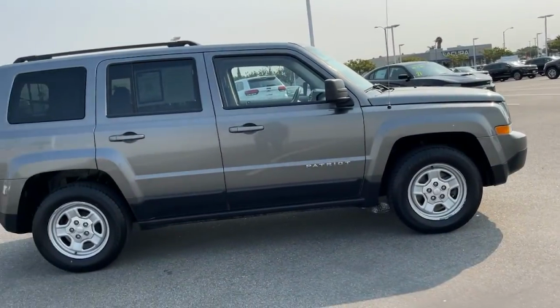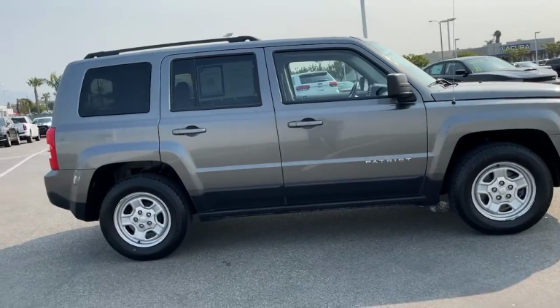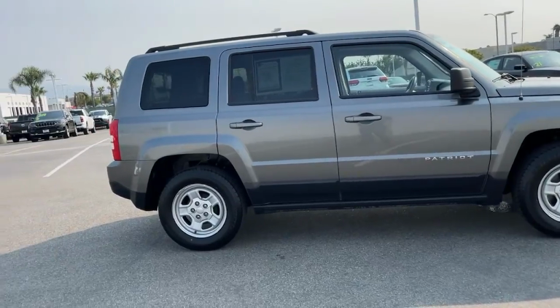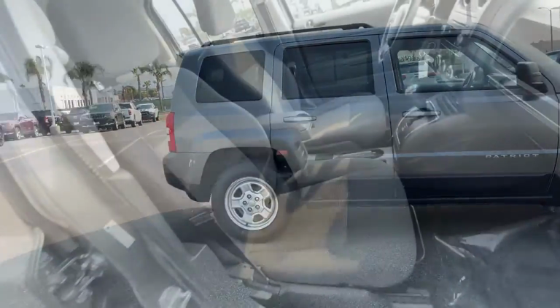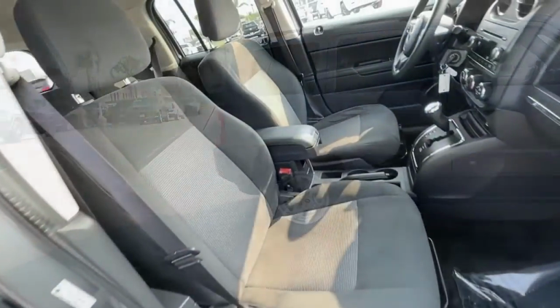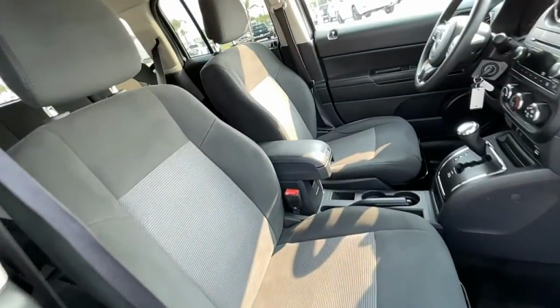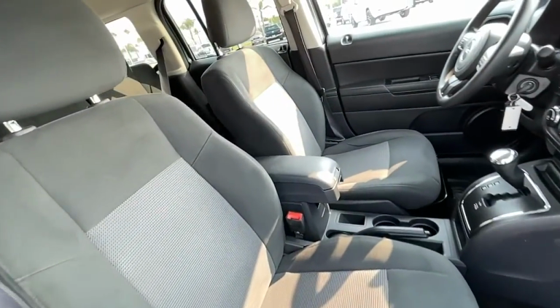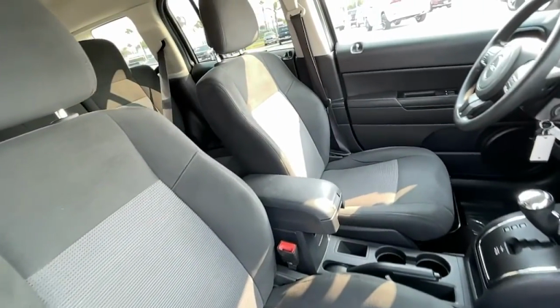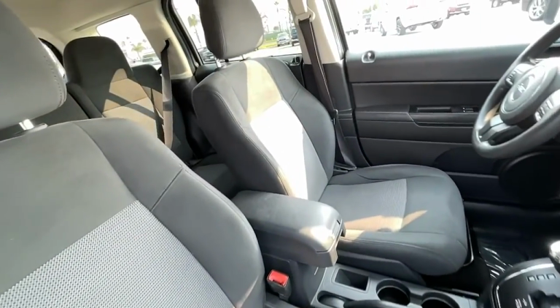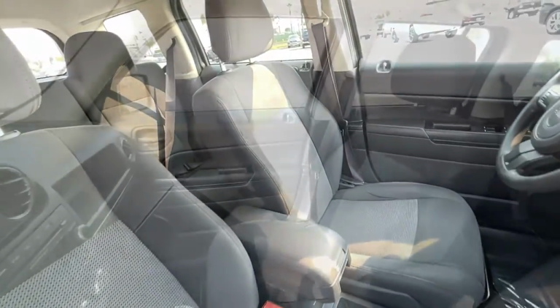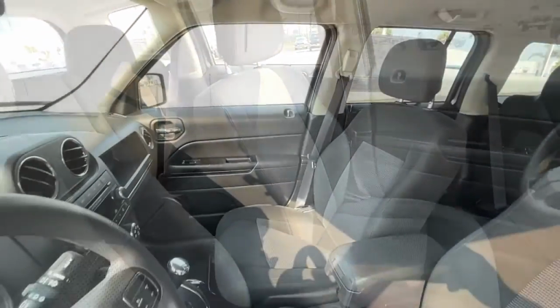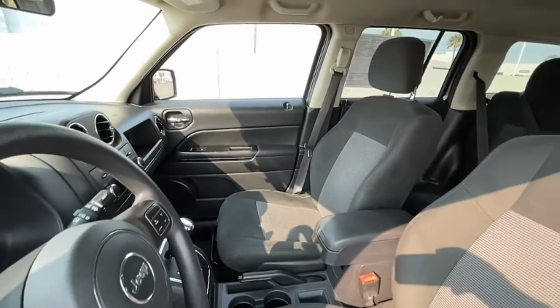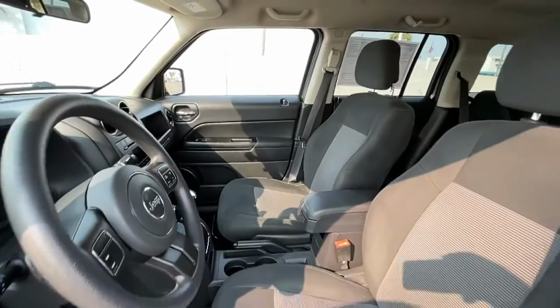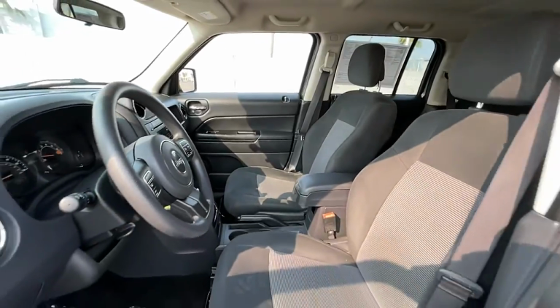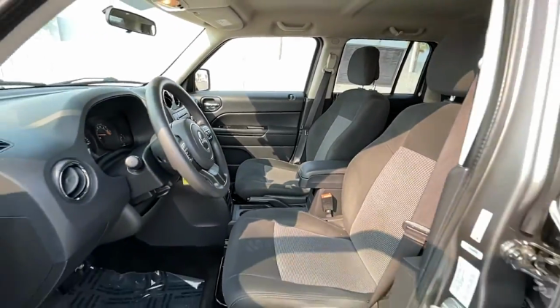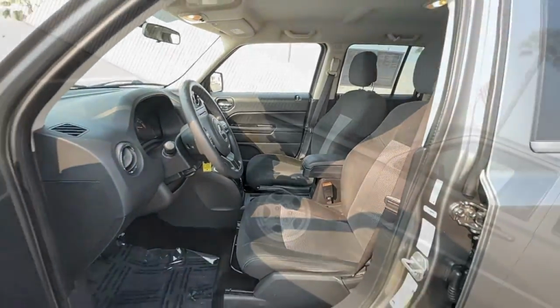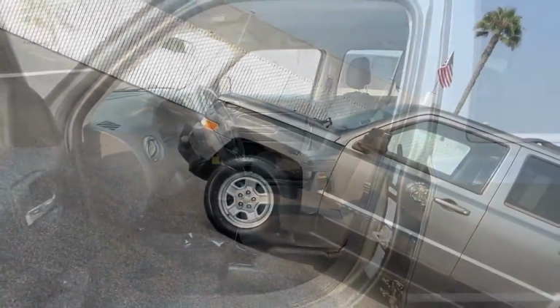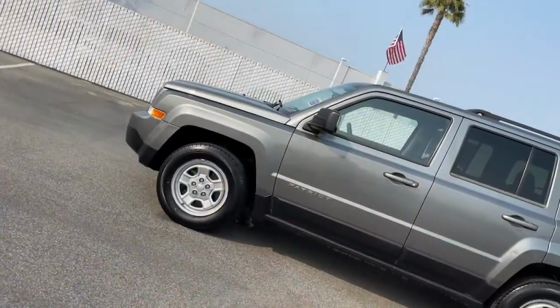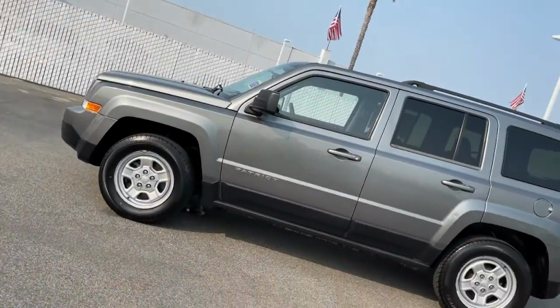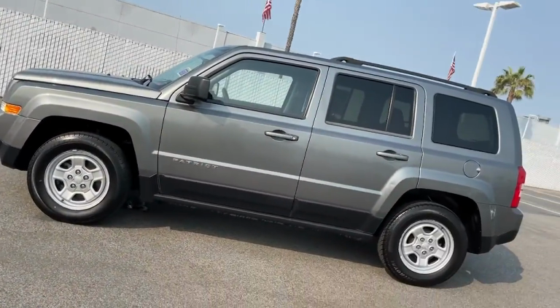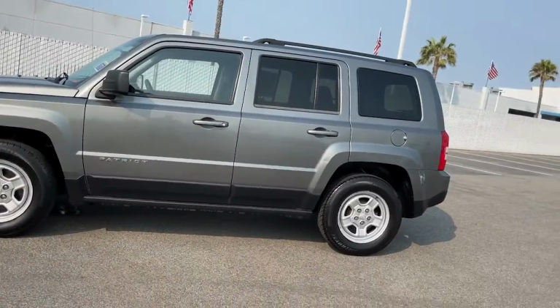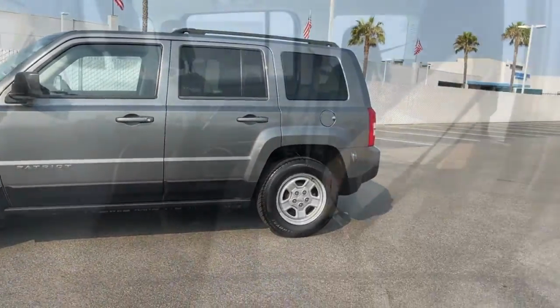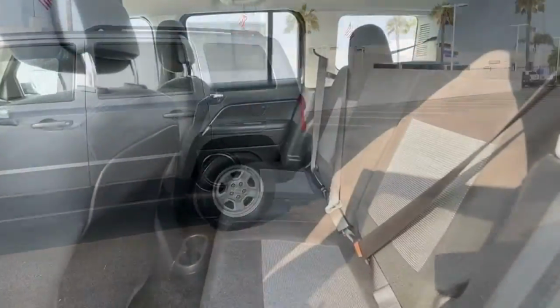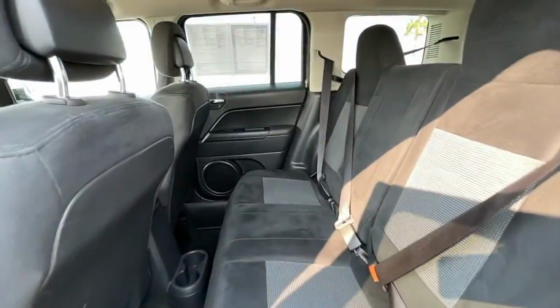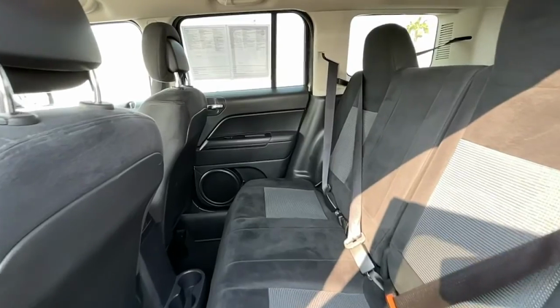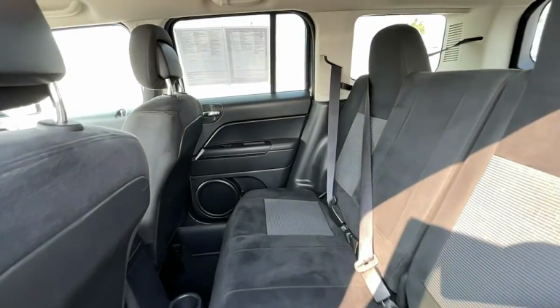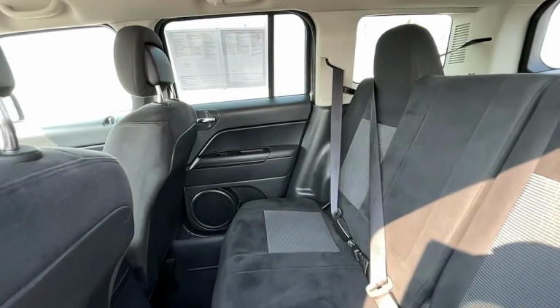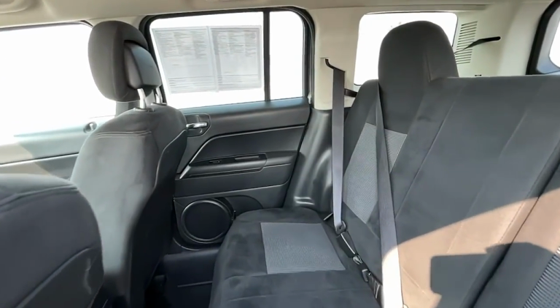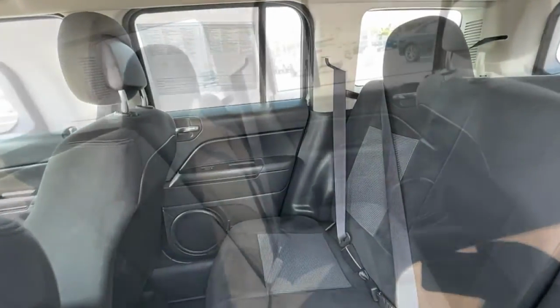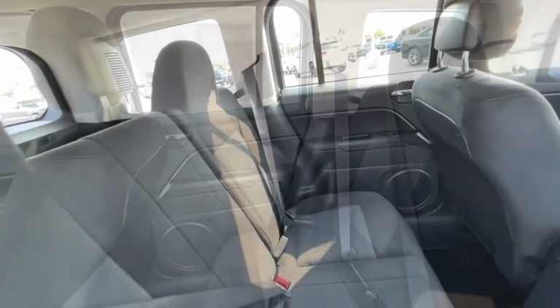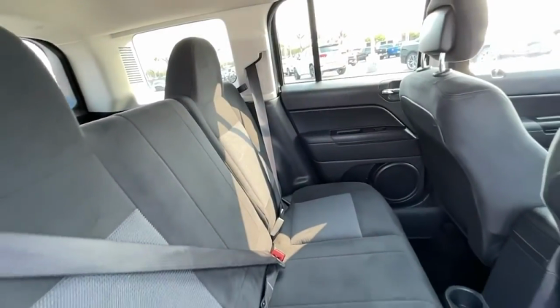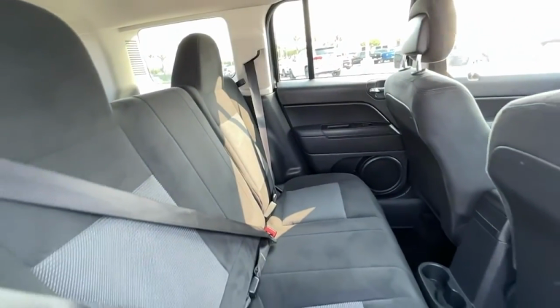This iconically styled Patriot delivers rugged versatility and family-friendly comfort. Spacious, flexible, and infused with an undeniable spirit of adventure, this compact SUV lives up to its legendary off-road heritage.